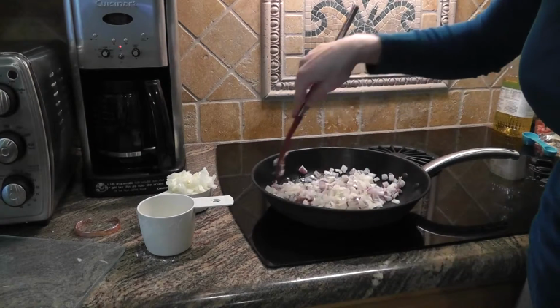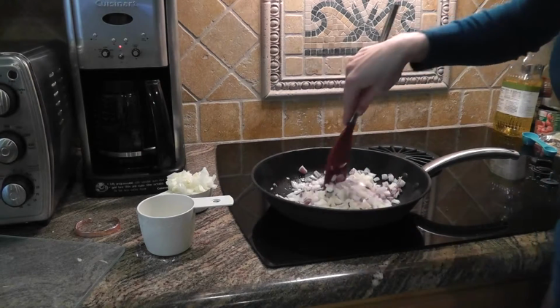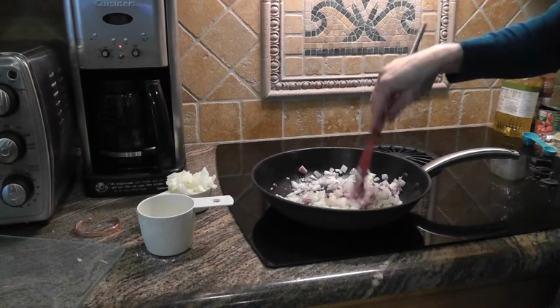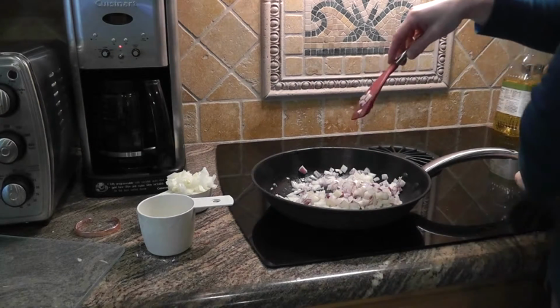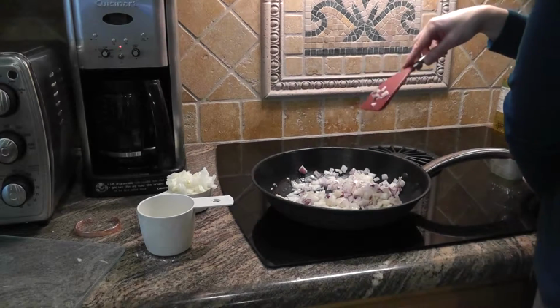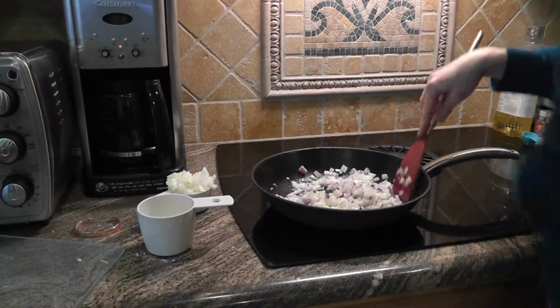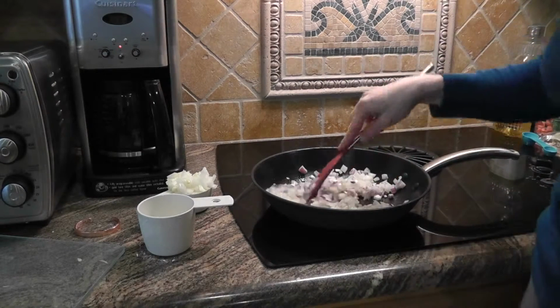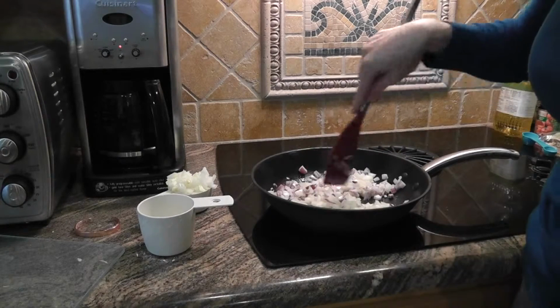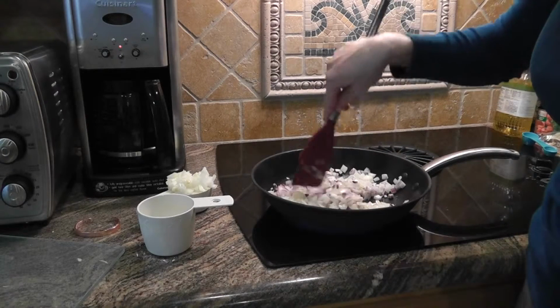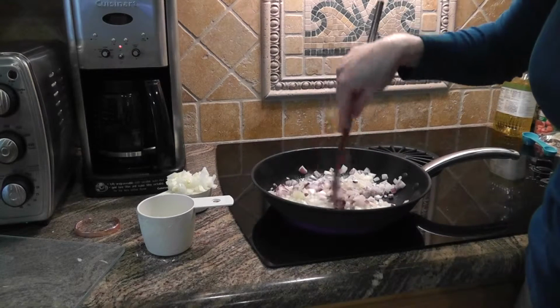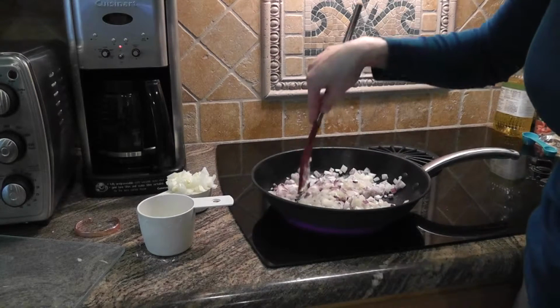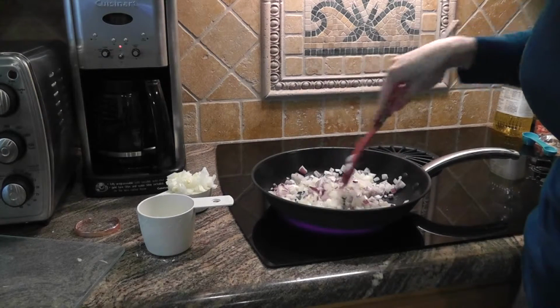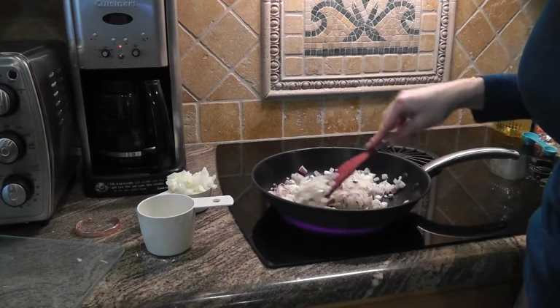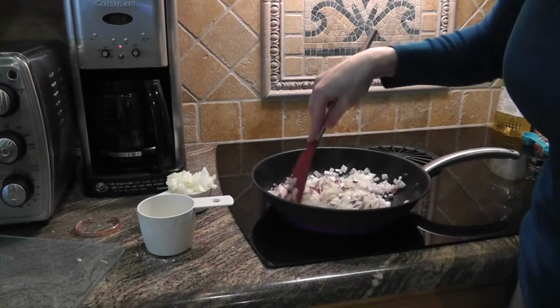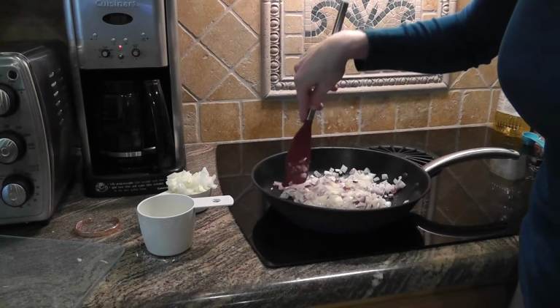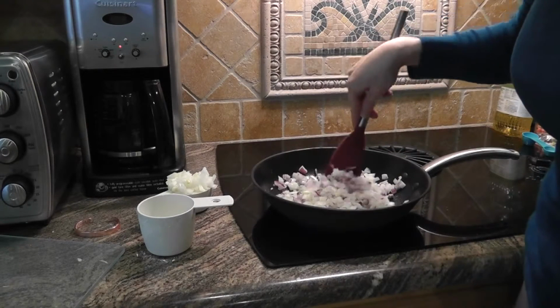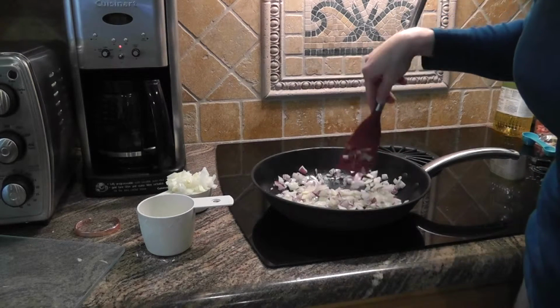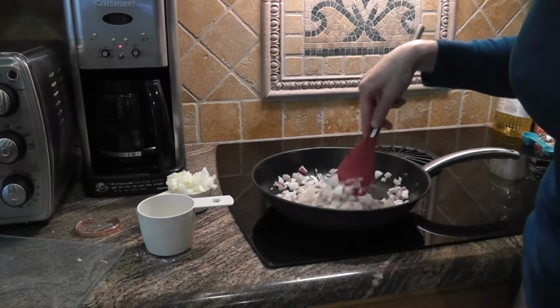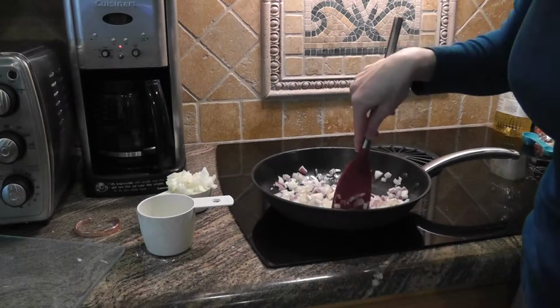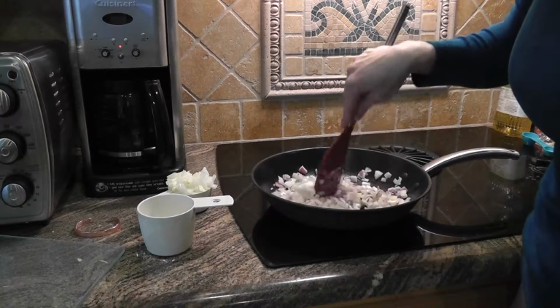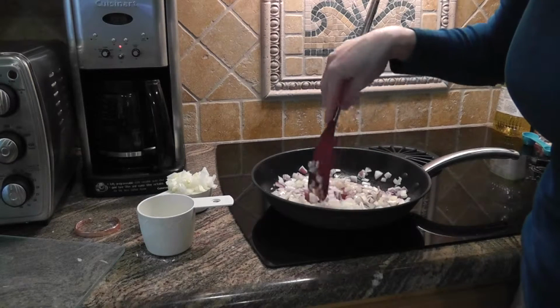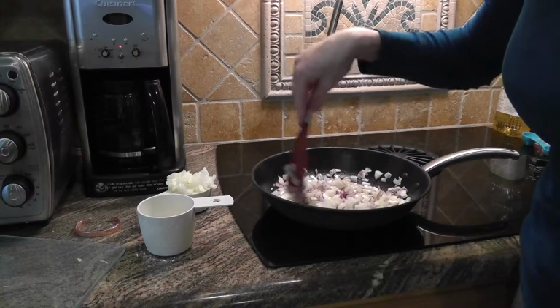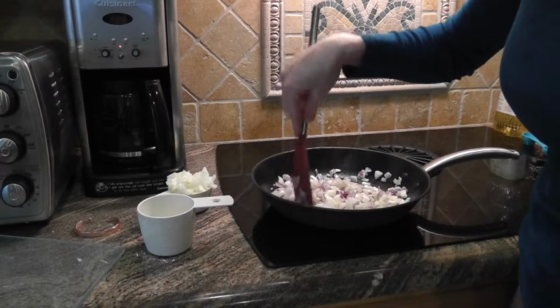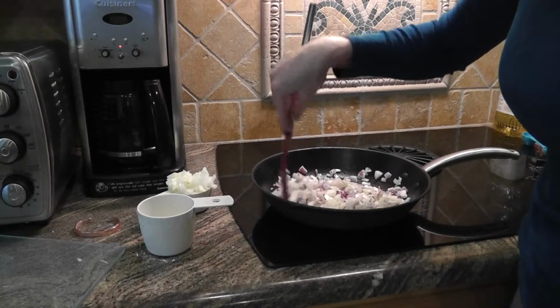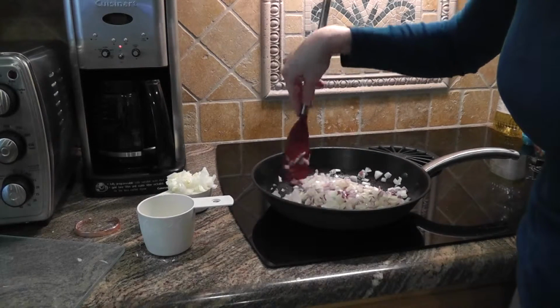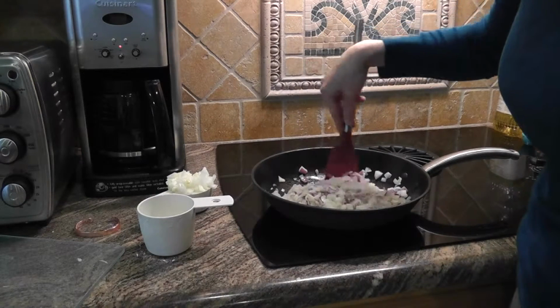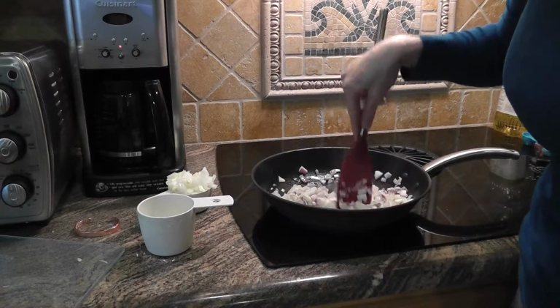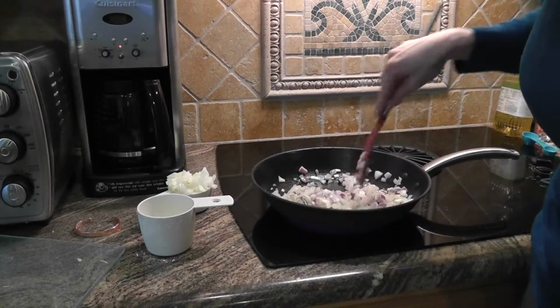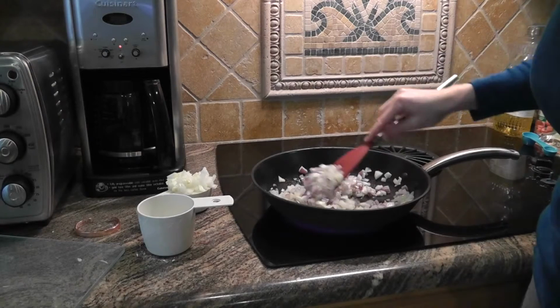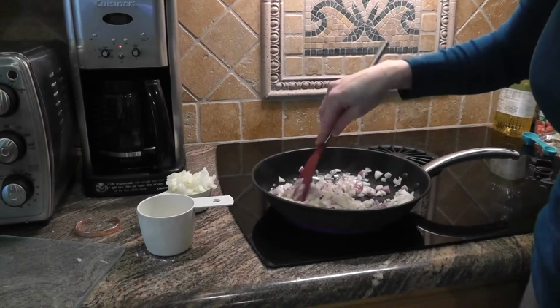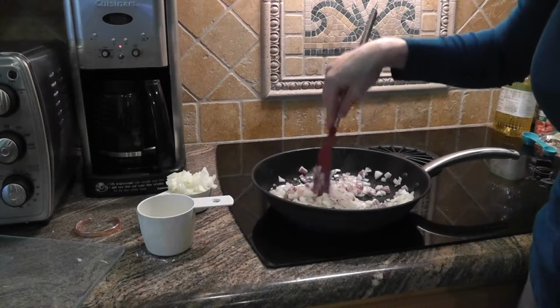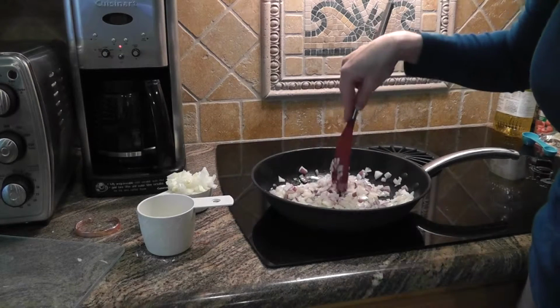So let these sauté. I'm going to add a little bit of garlic, but I think I'll add the garlic when I add the eggplant because you don't want the garlic to burn.